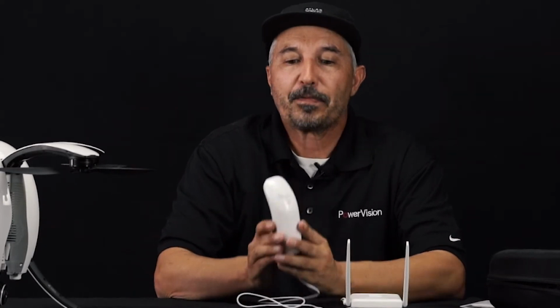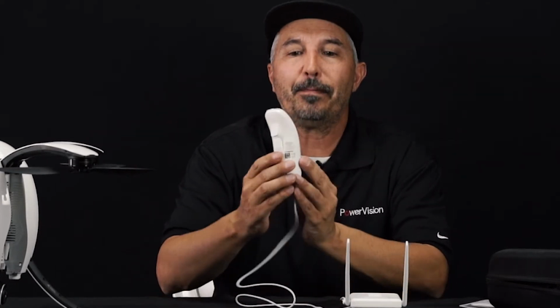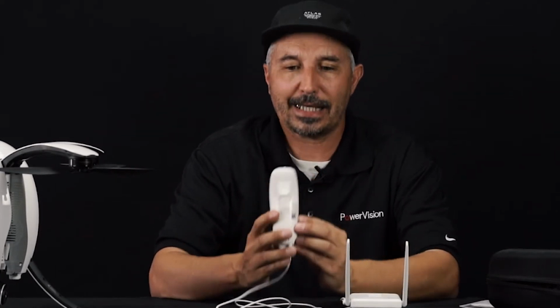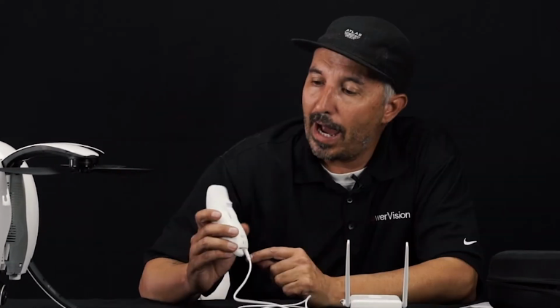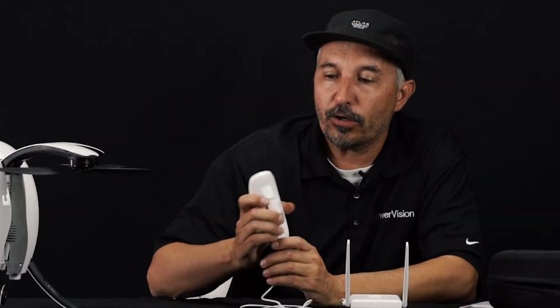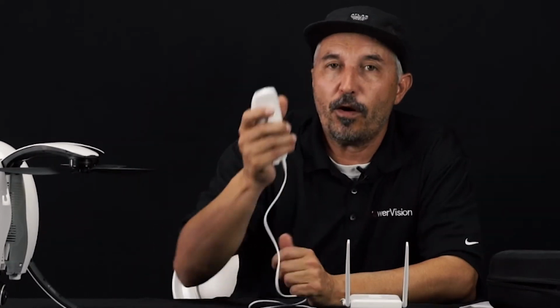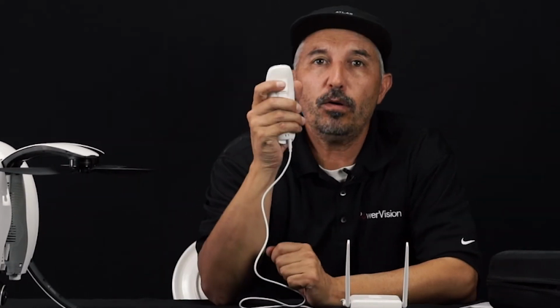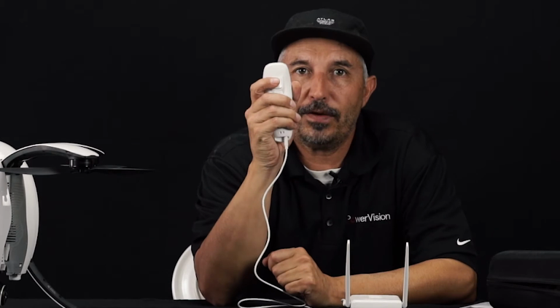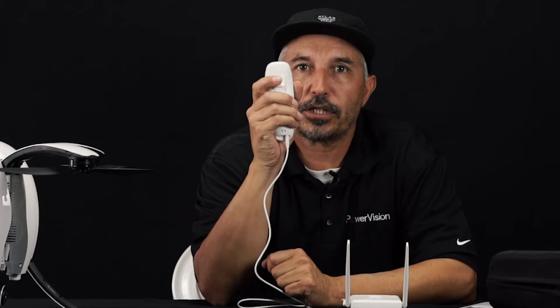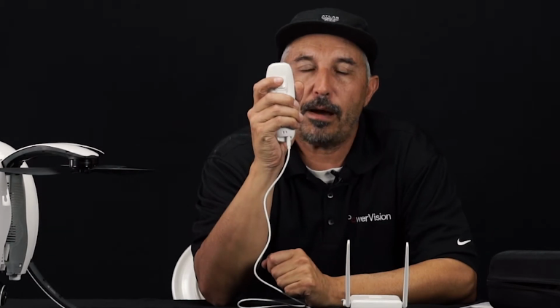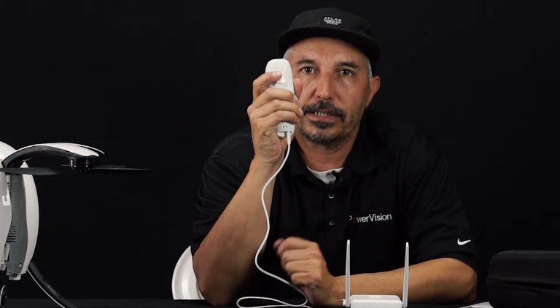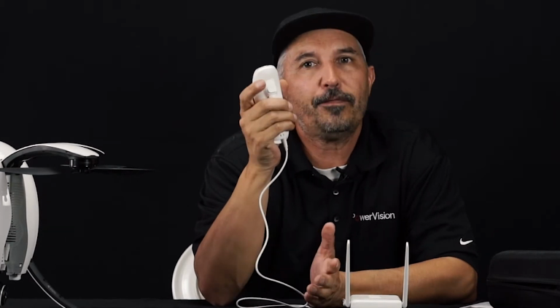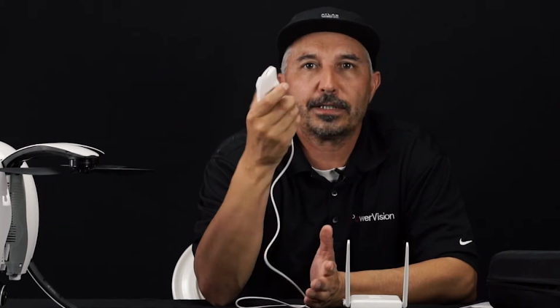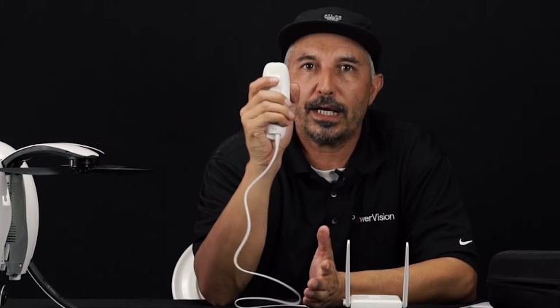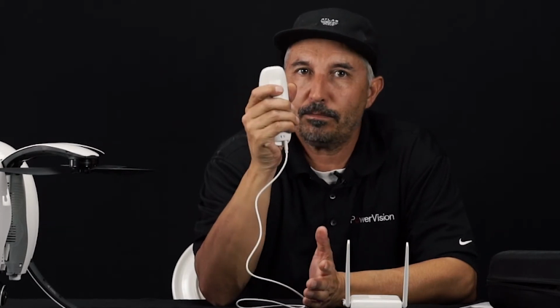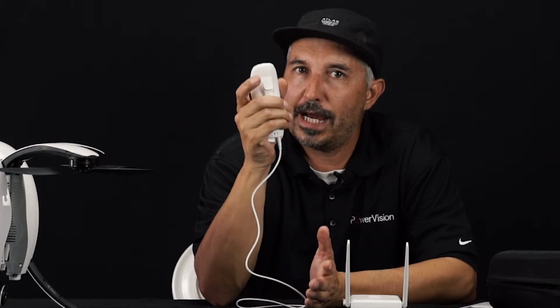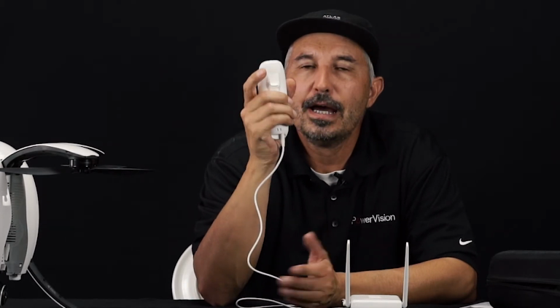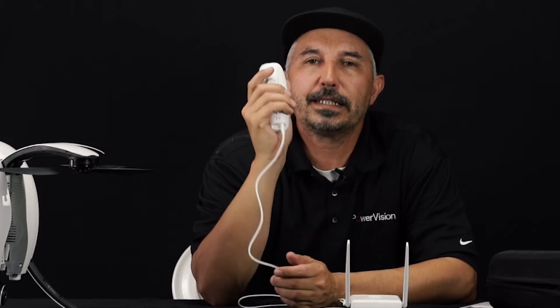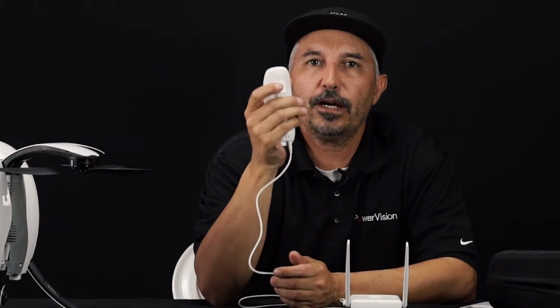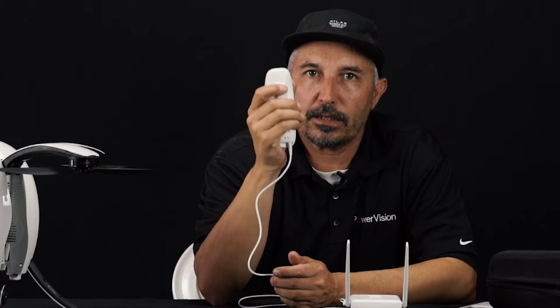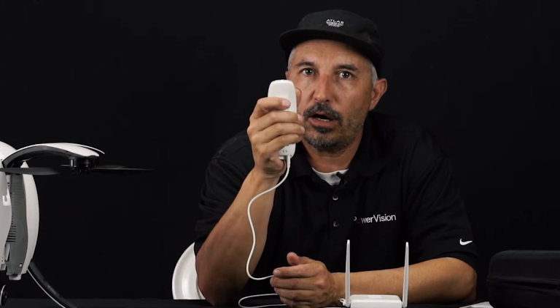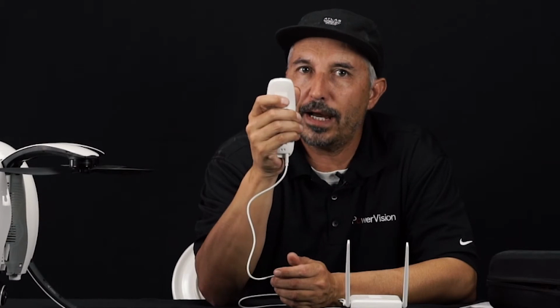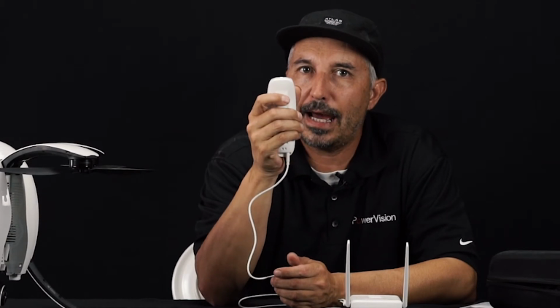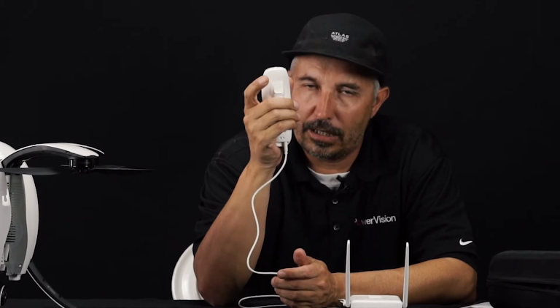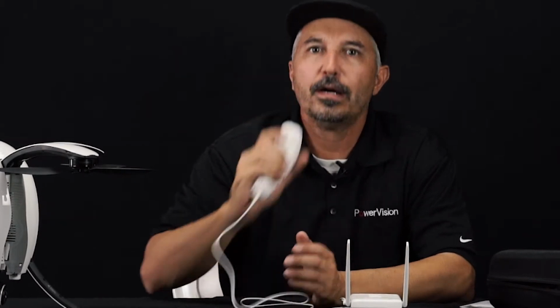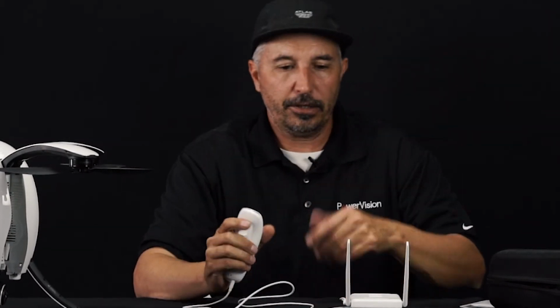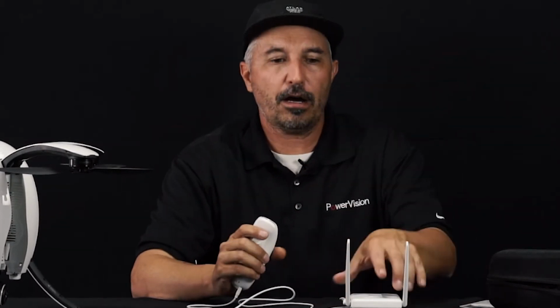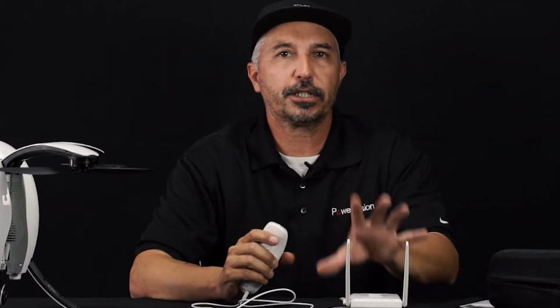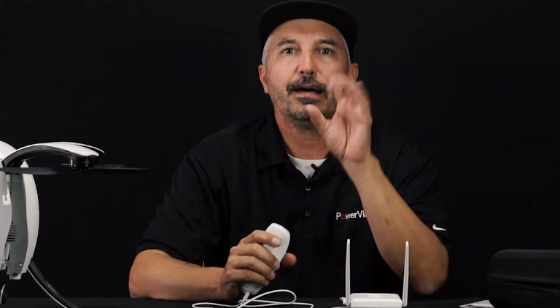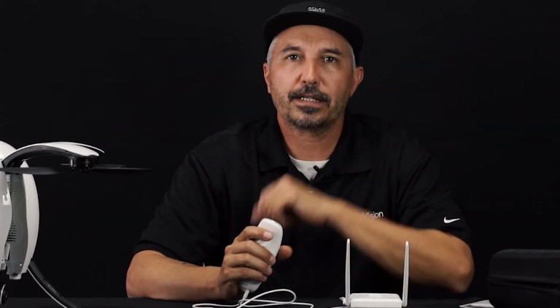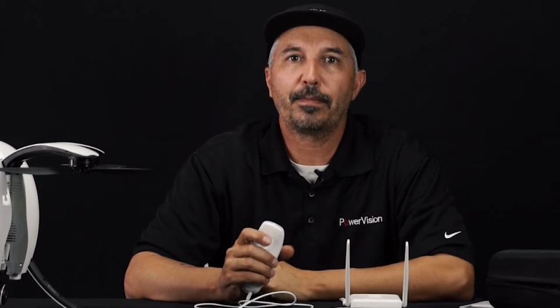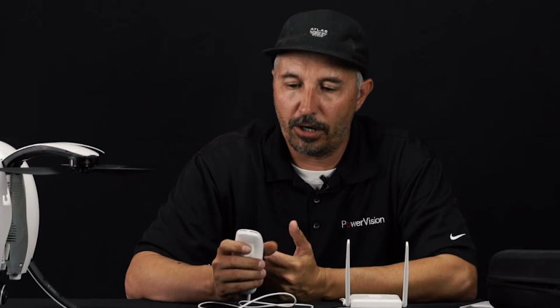On the back side you have your photo and video start/stop buttons. To take a photo it's a quick press, and to start a video it's a quick hold-down — let go when you see on your screen that the time frame has started.